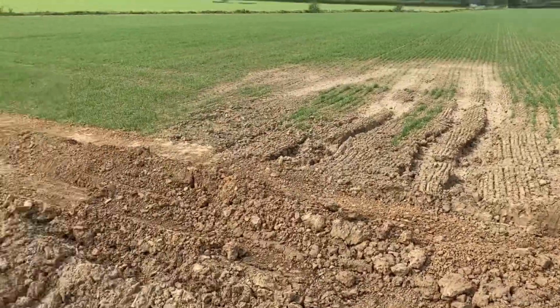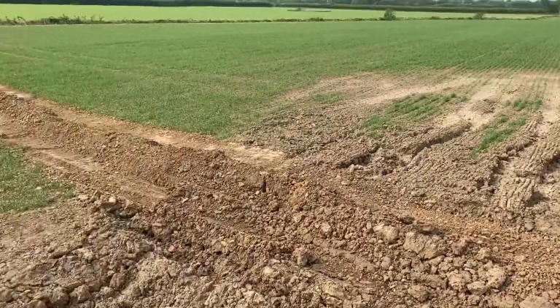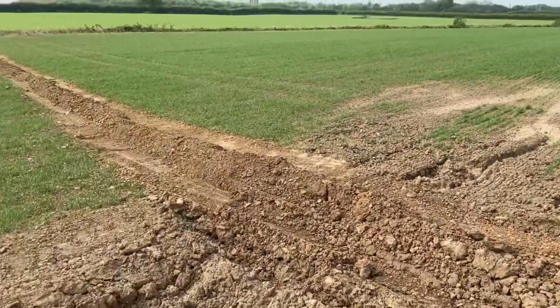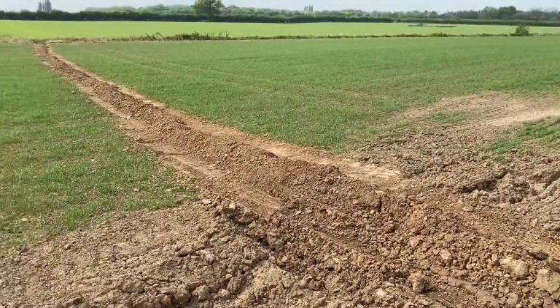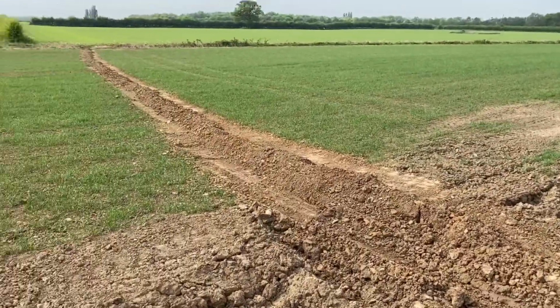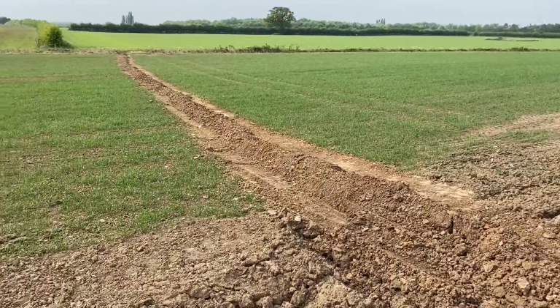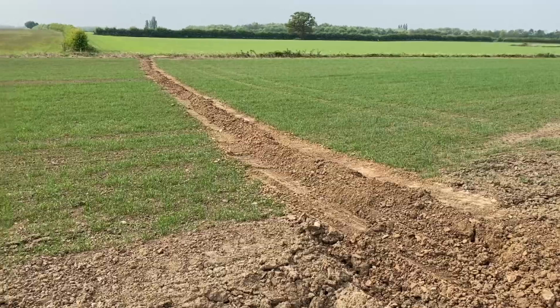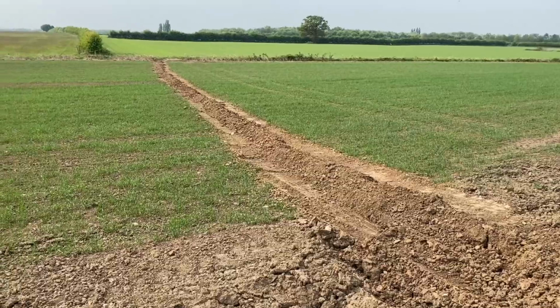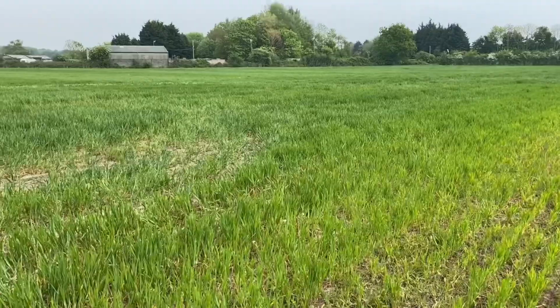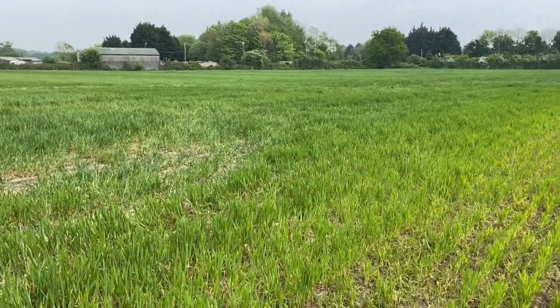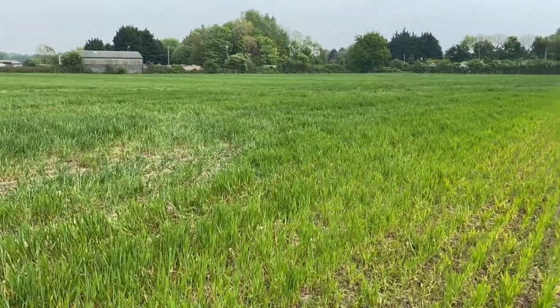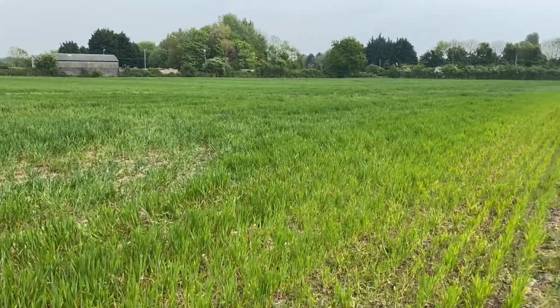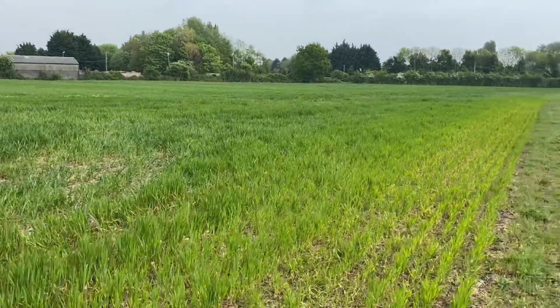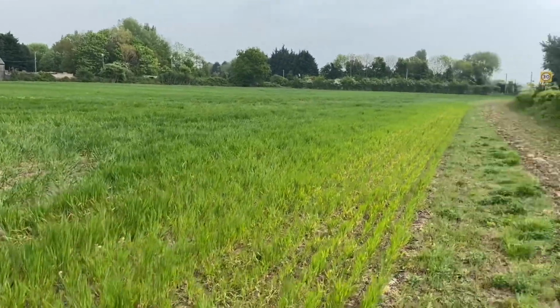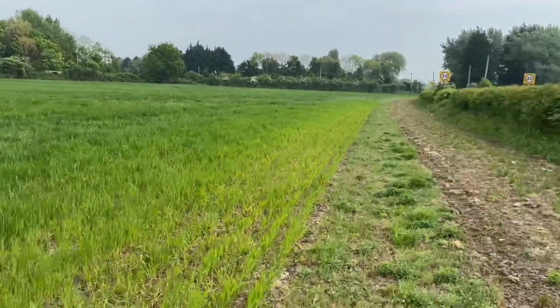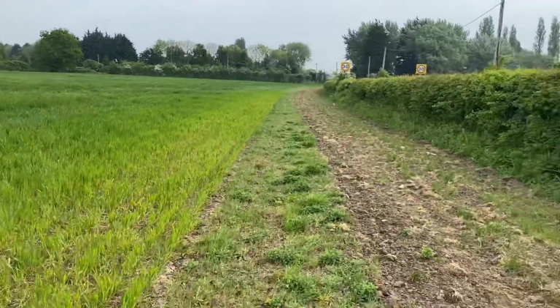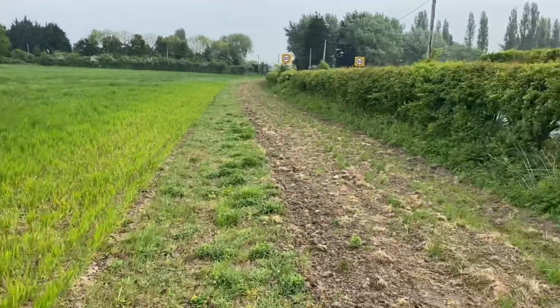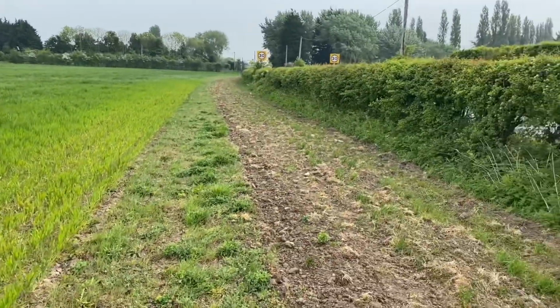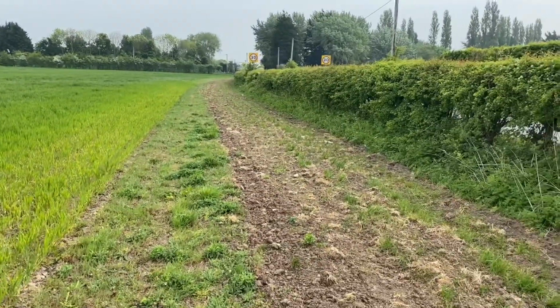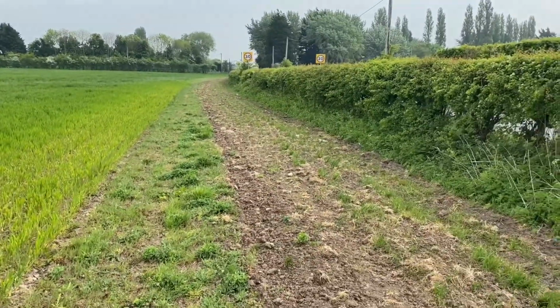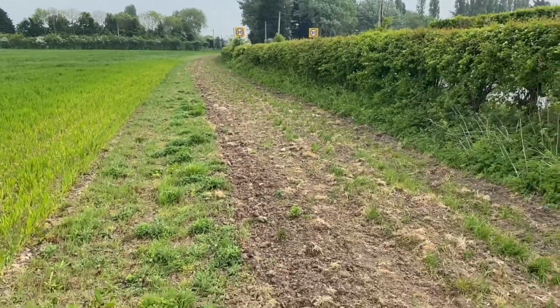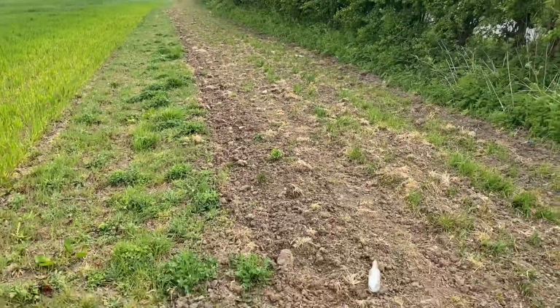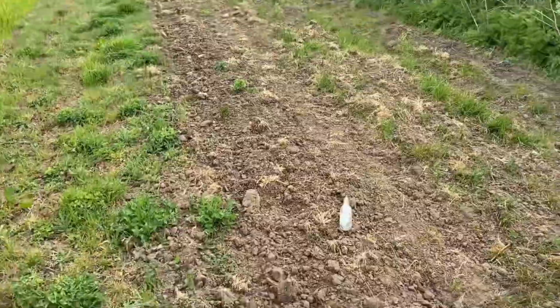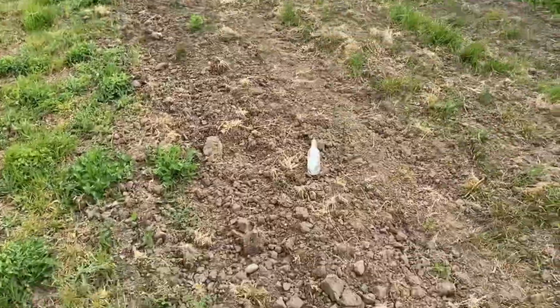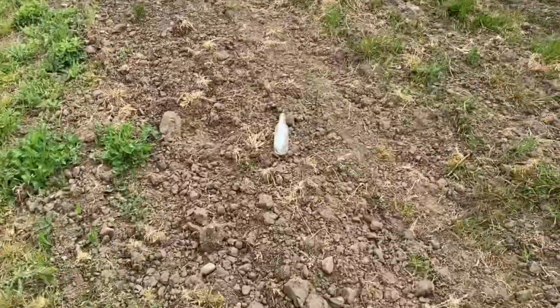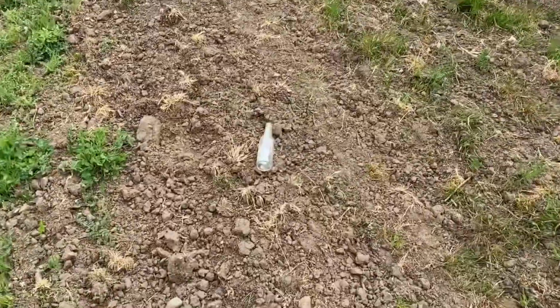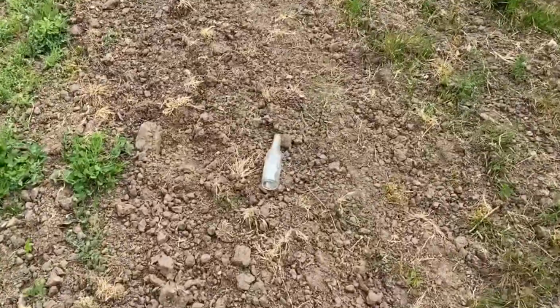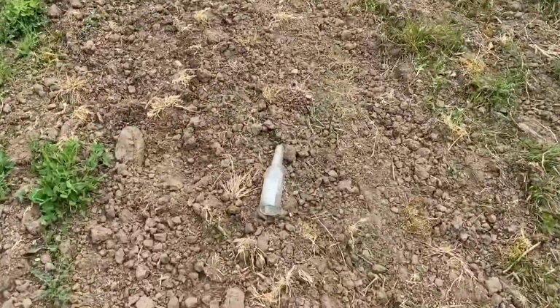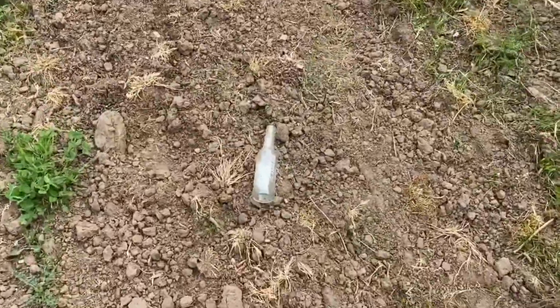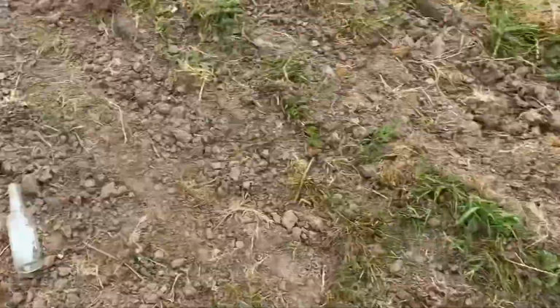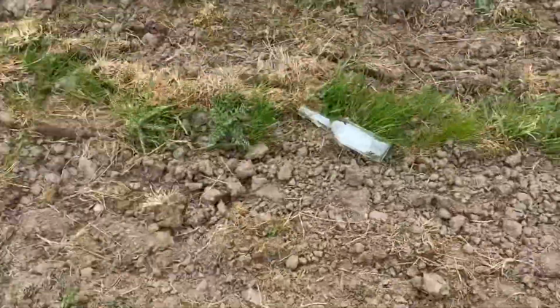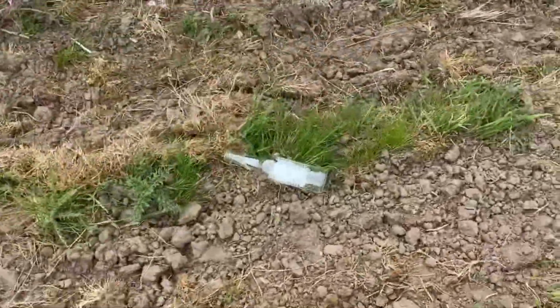So that's a field of wheat, and this is a strip that we've sown wildflowers on.